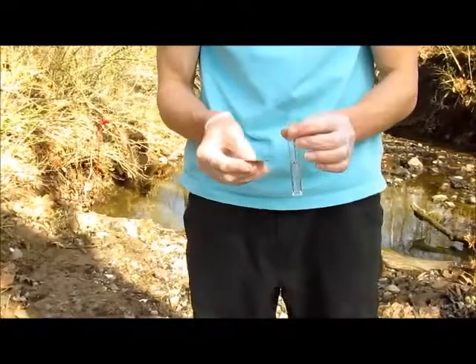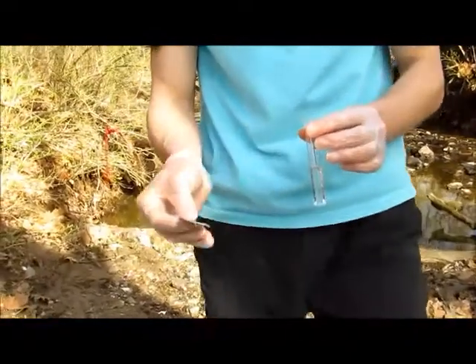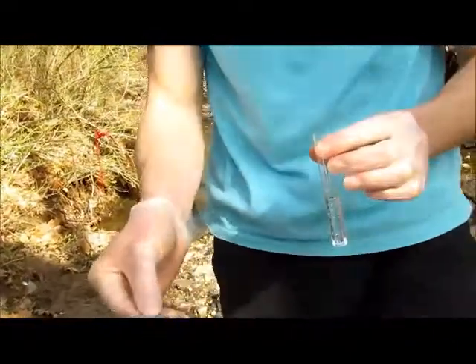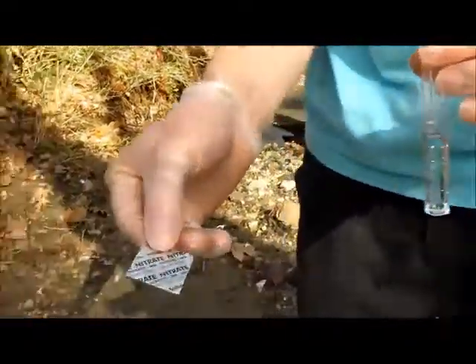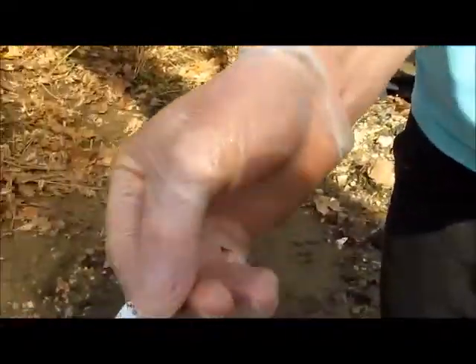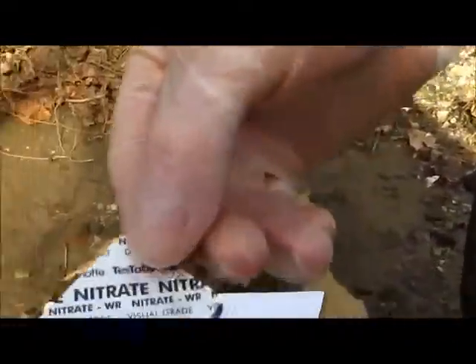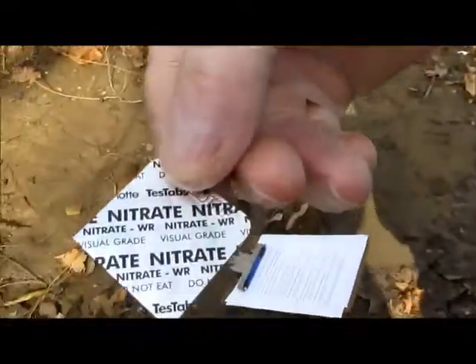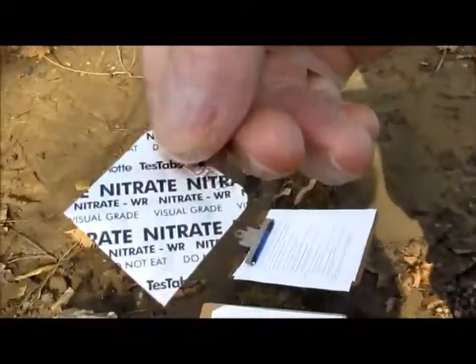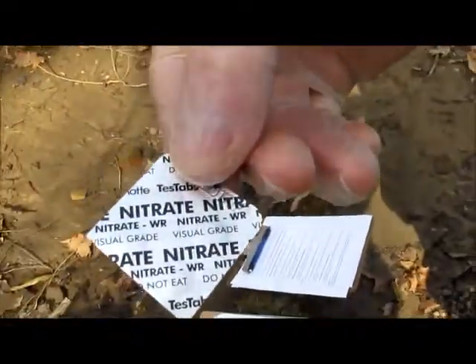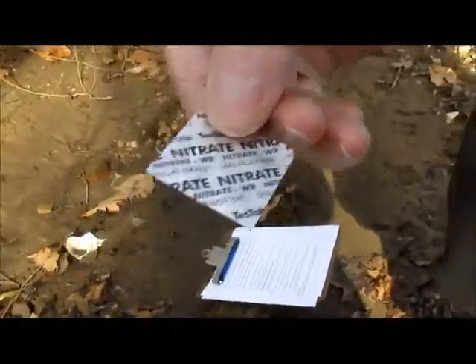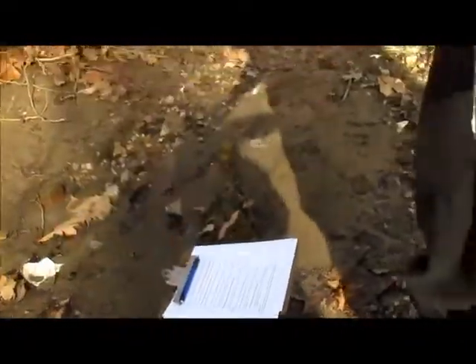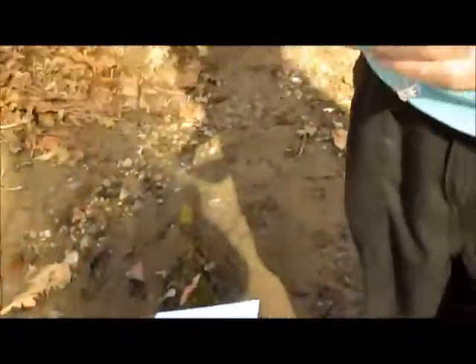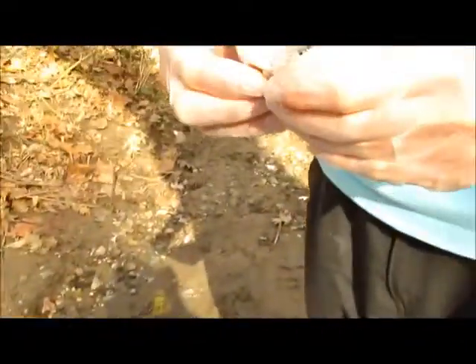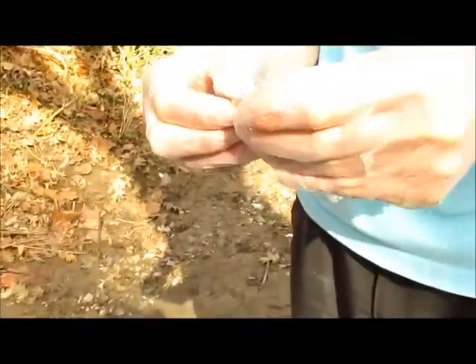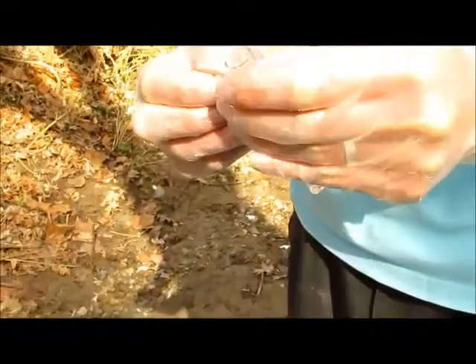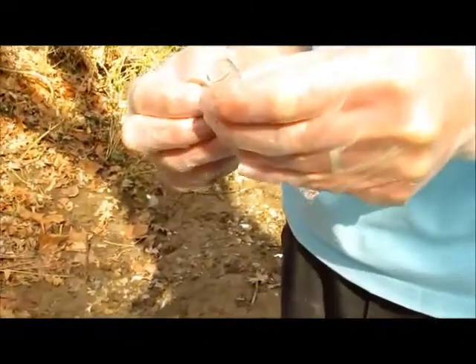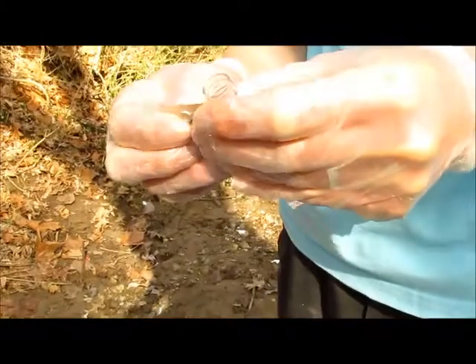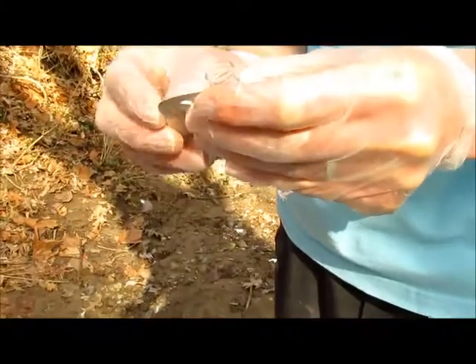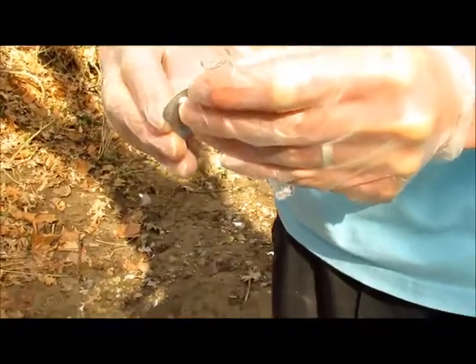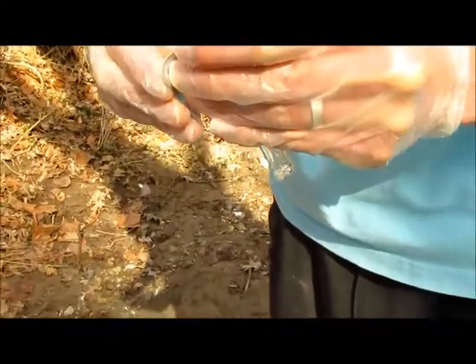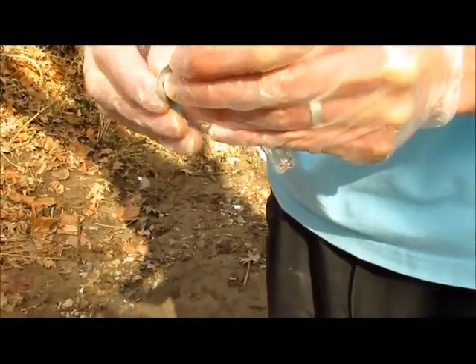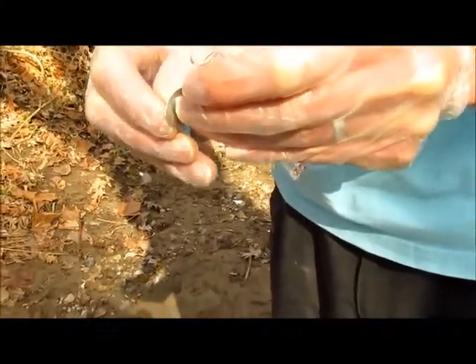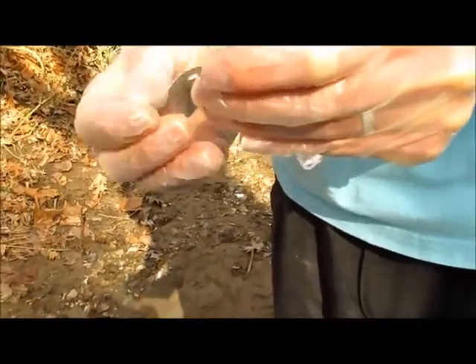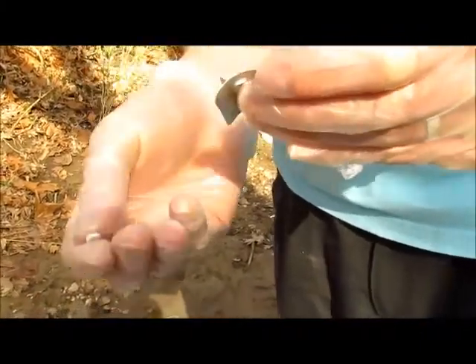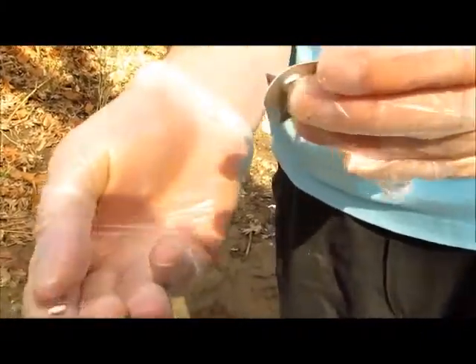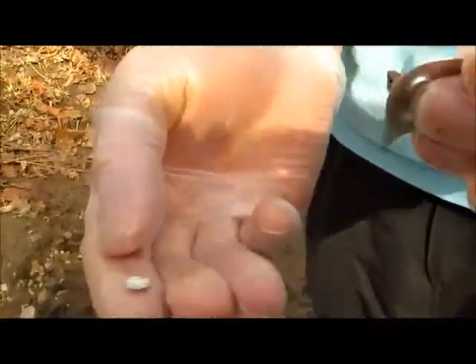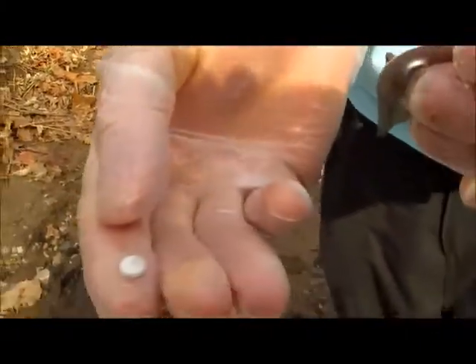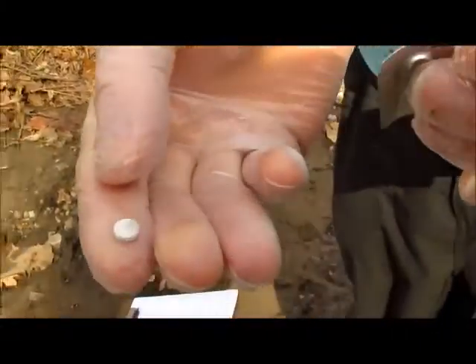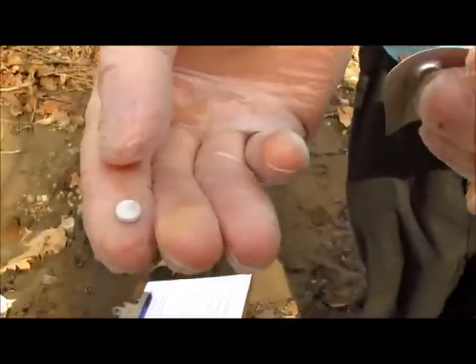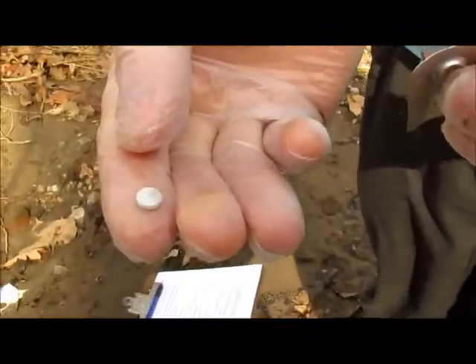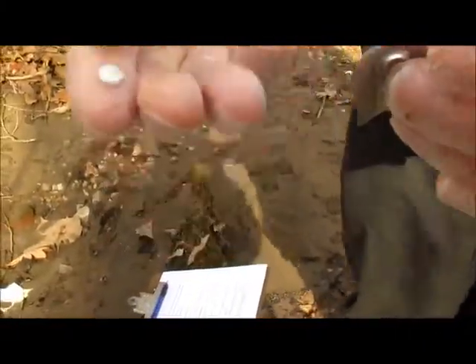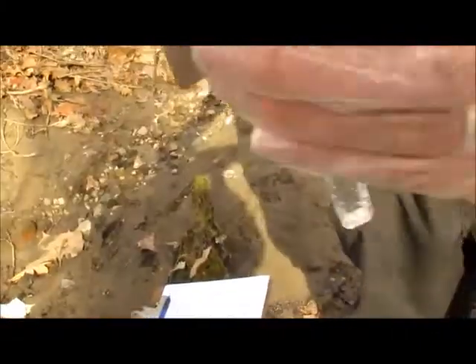Next, grab your nitrate test tablet. You need one test tablet for this test. Put it into your test tube.